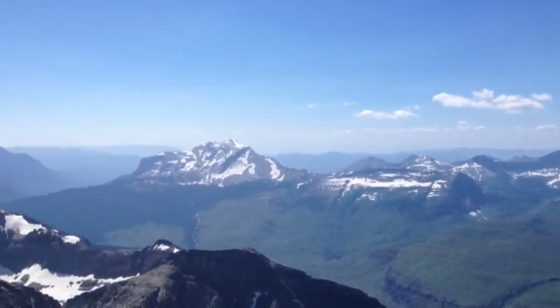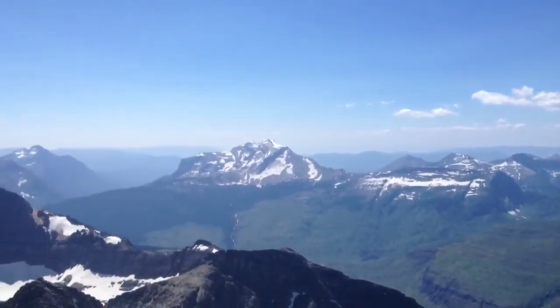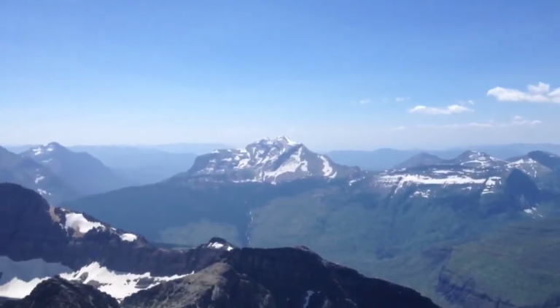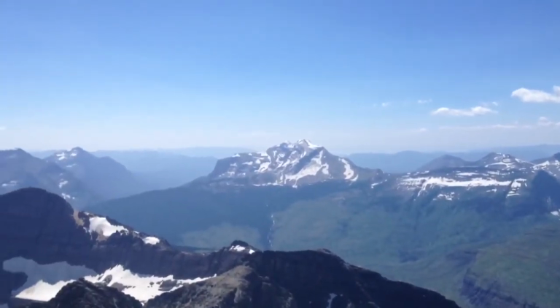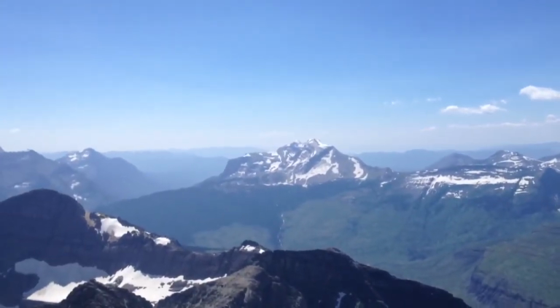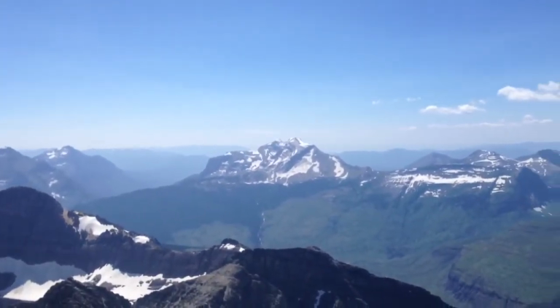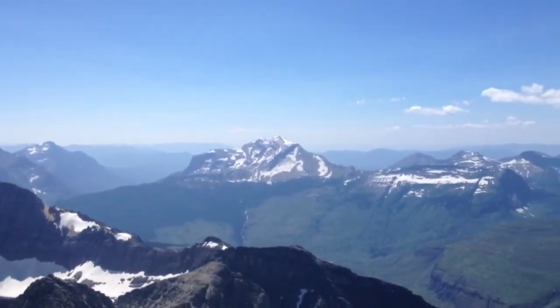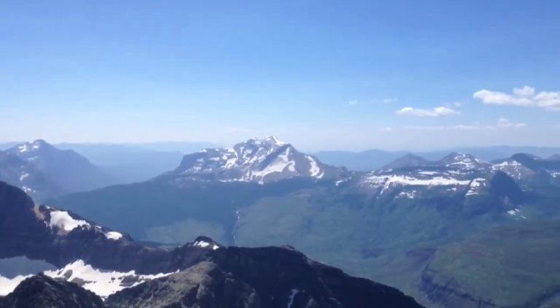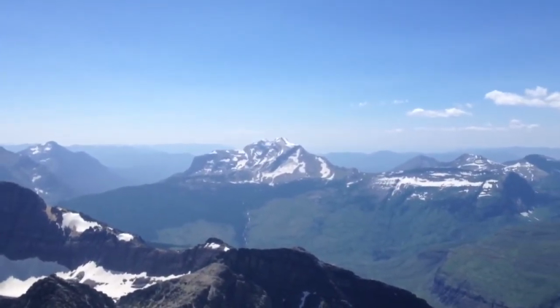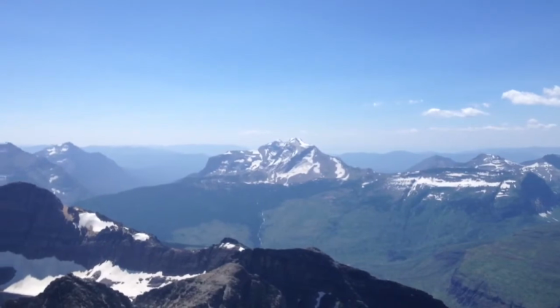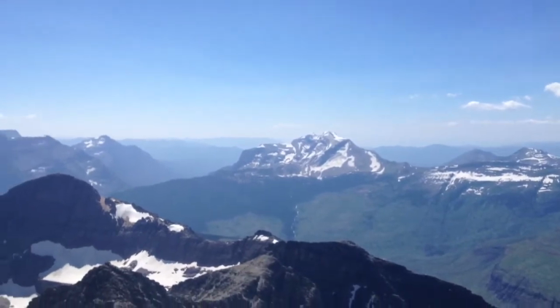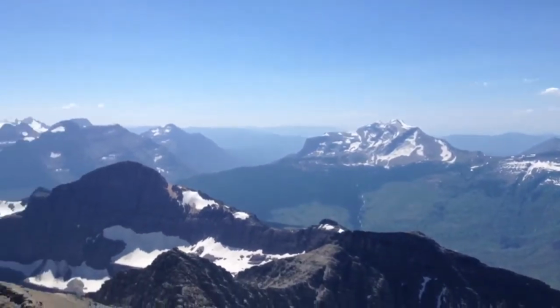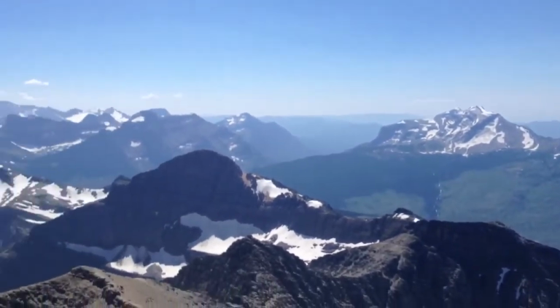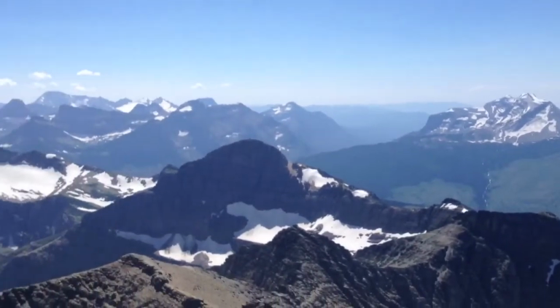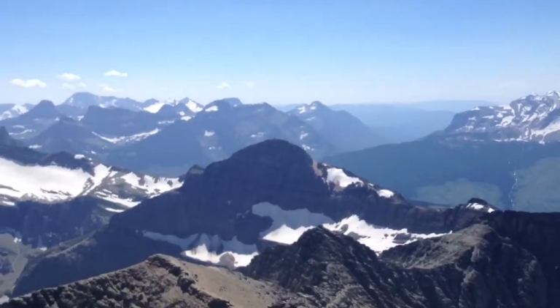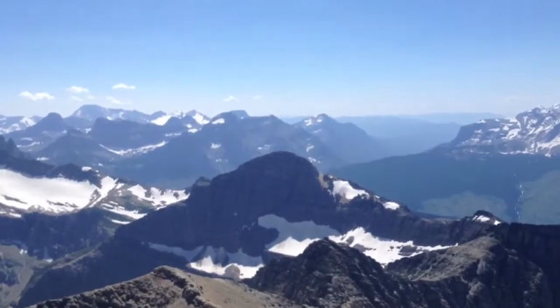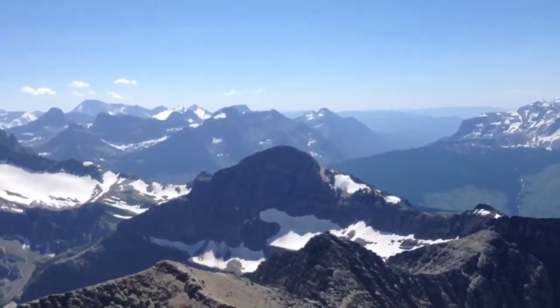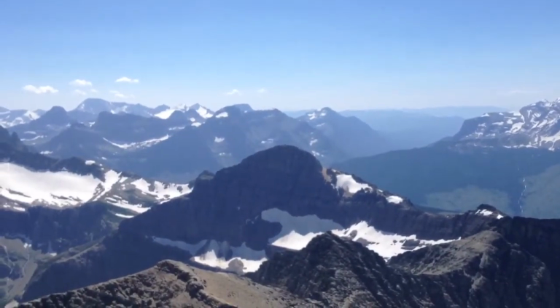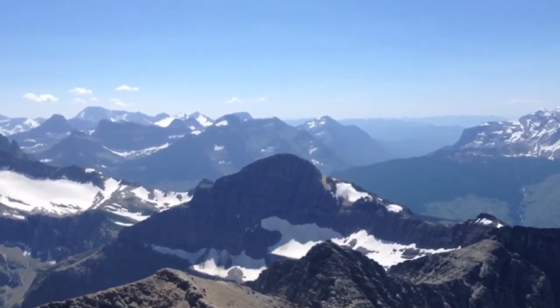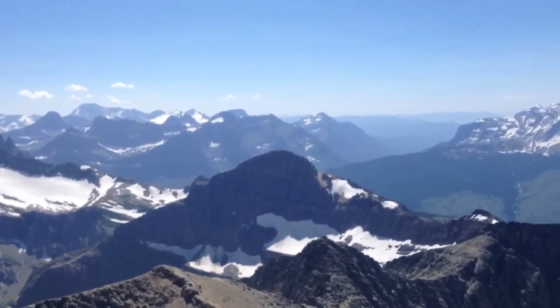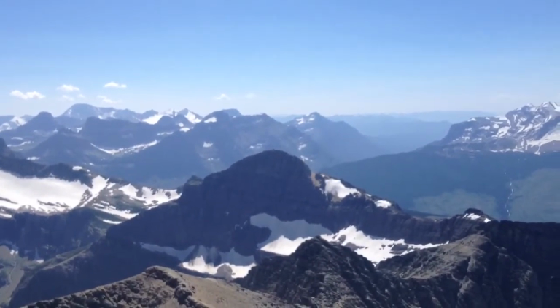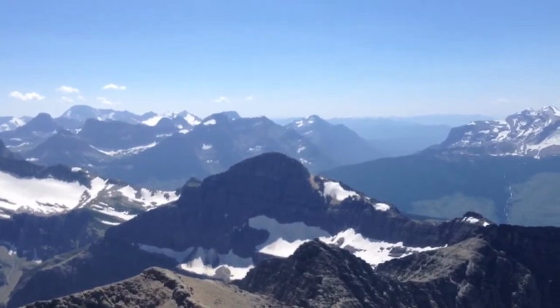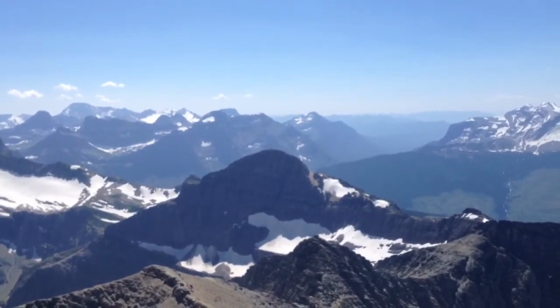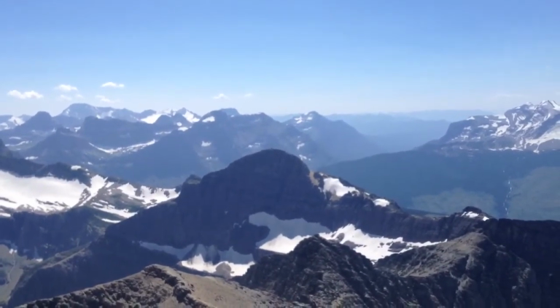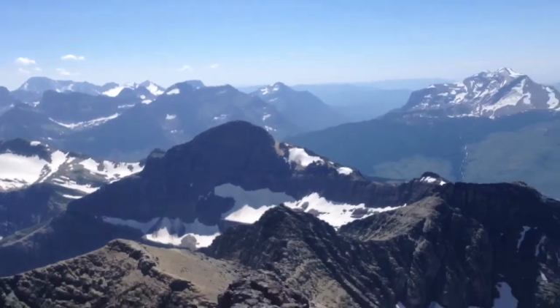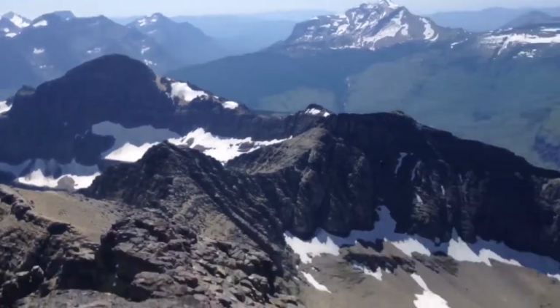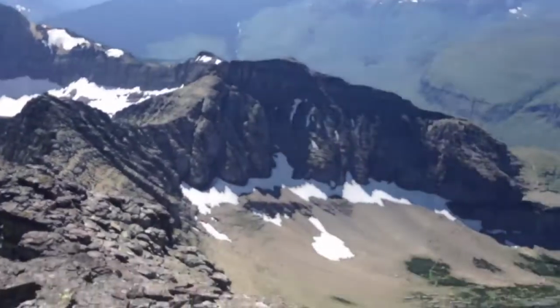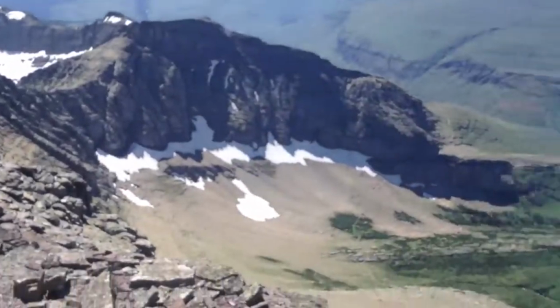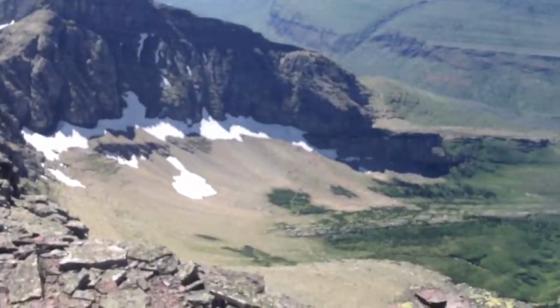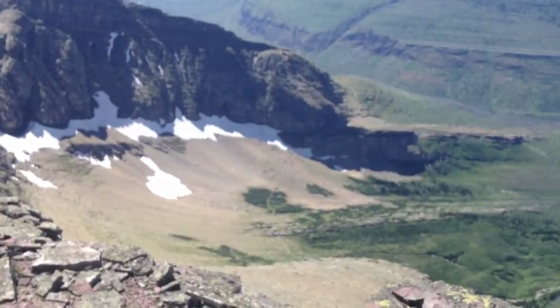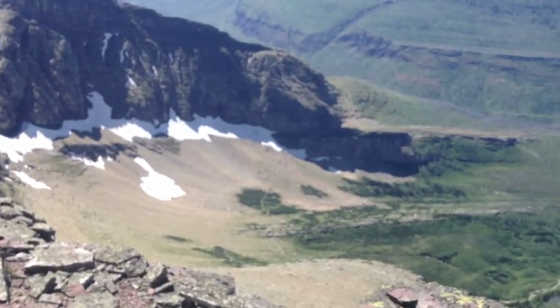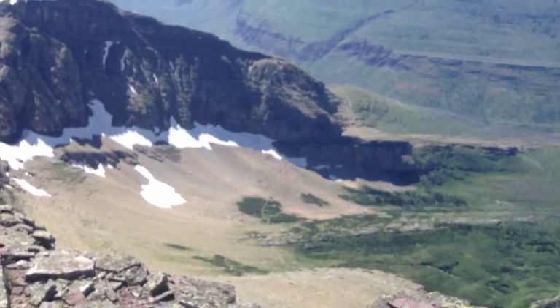I don't know if anybody can hear any of this. Then we have Heaven's Peak, and then right in the dead center that's Swift Current with Swift Current Lookout. Down below us is the old Trilly Trail.